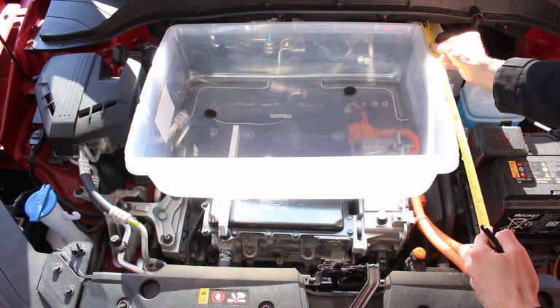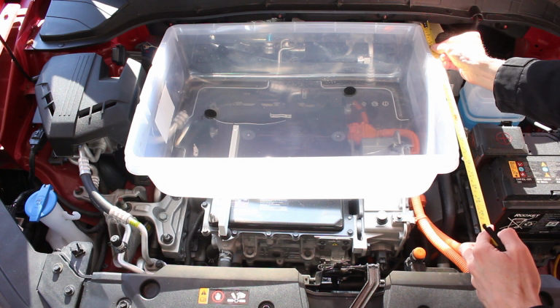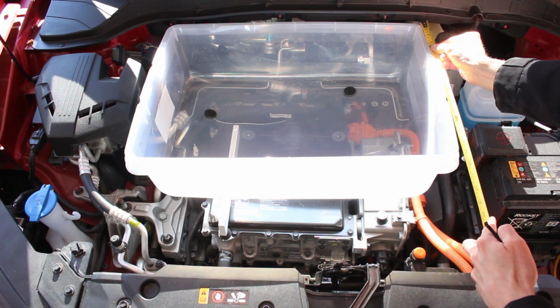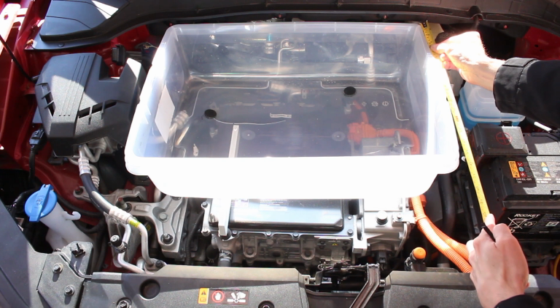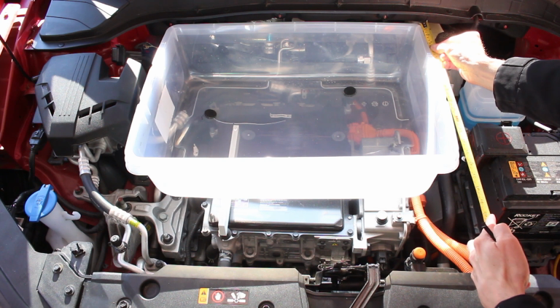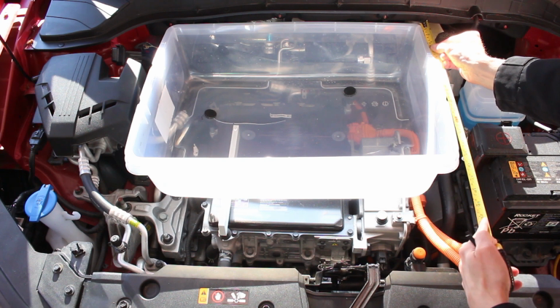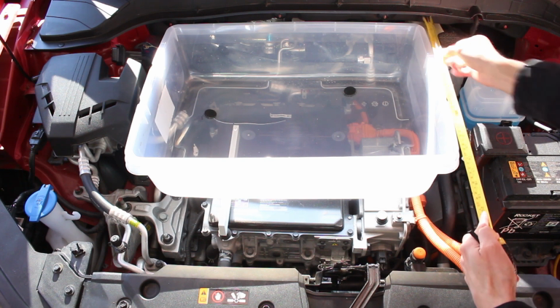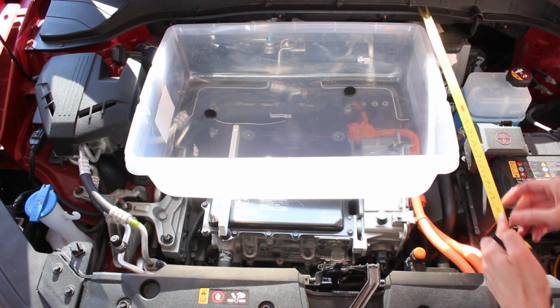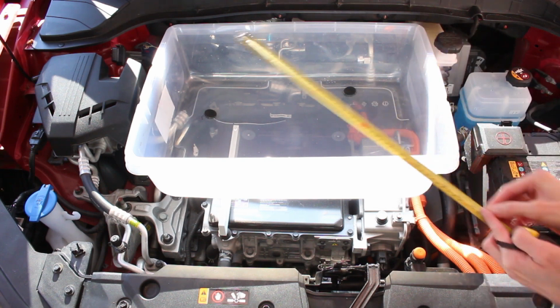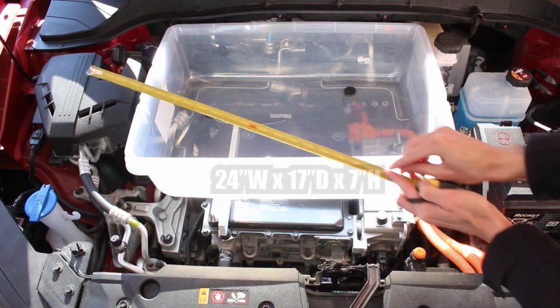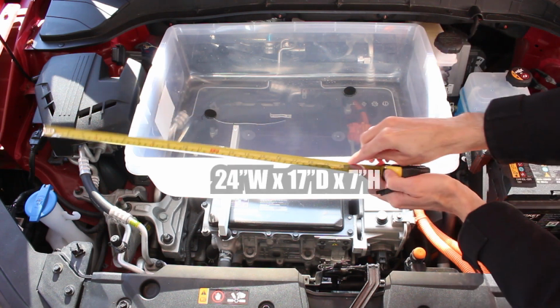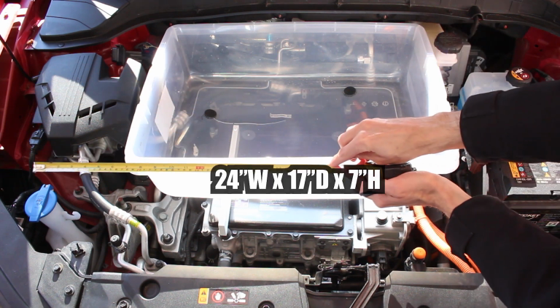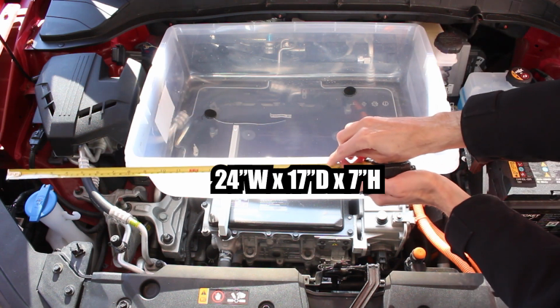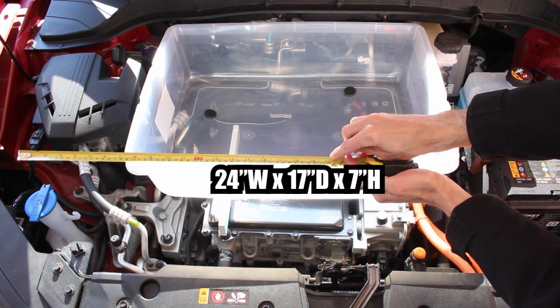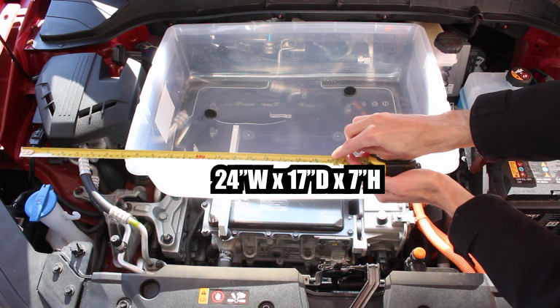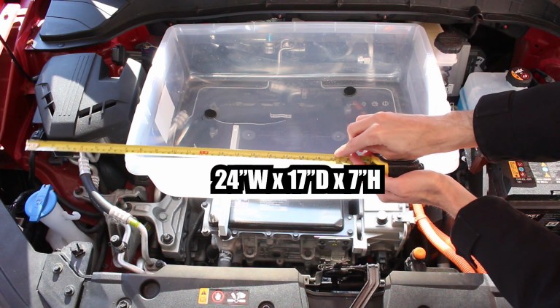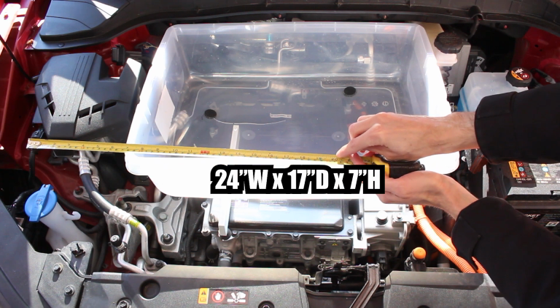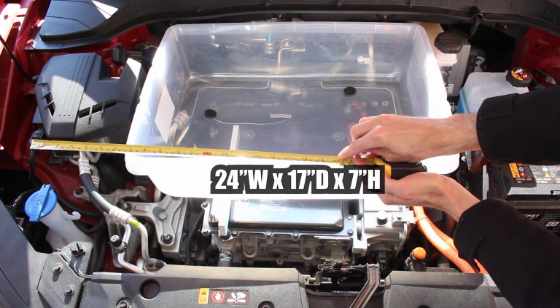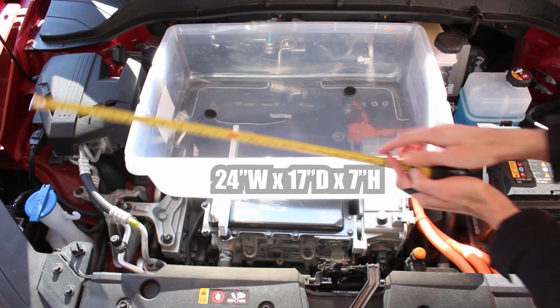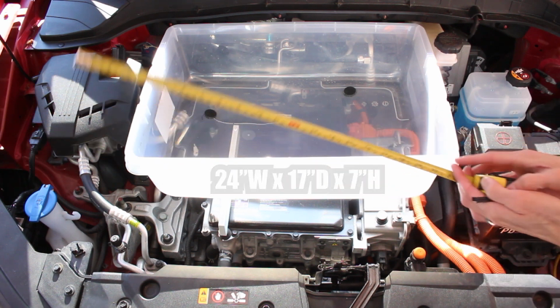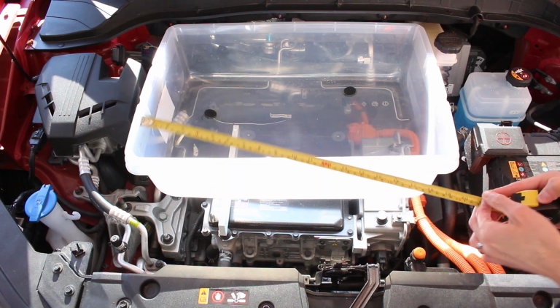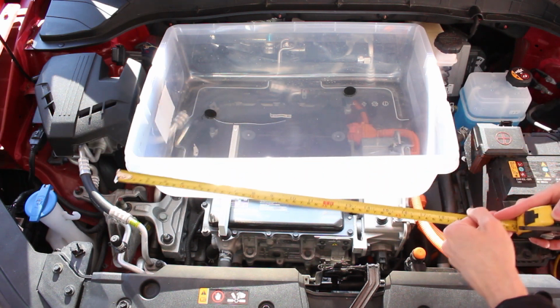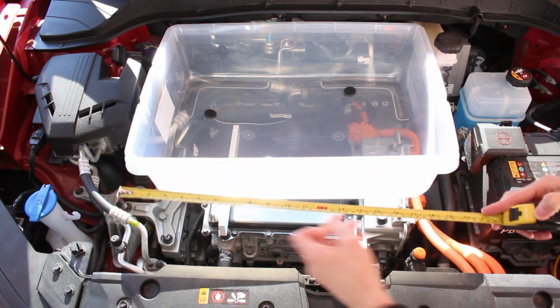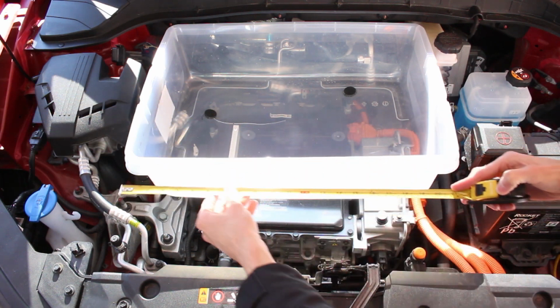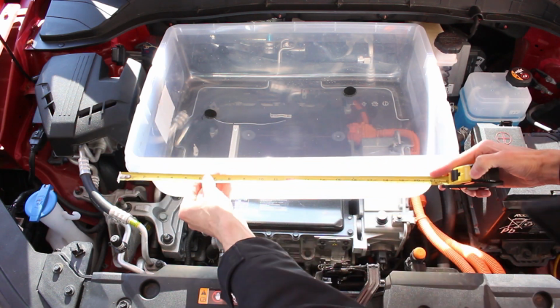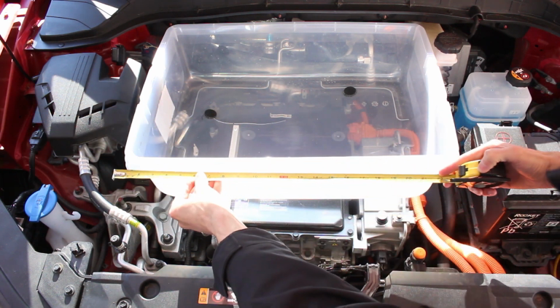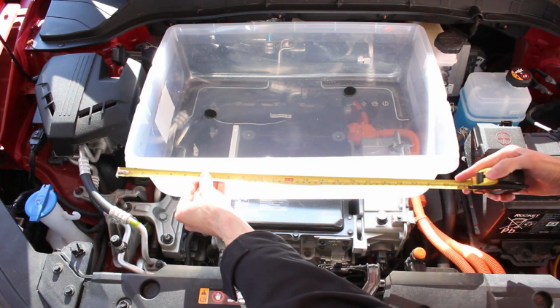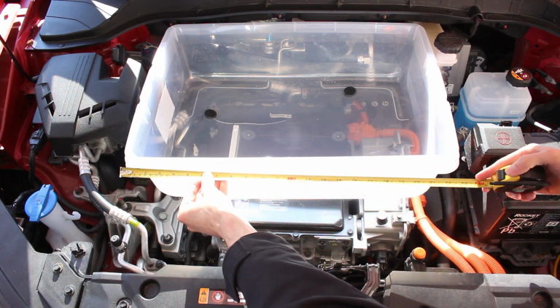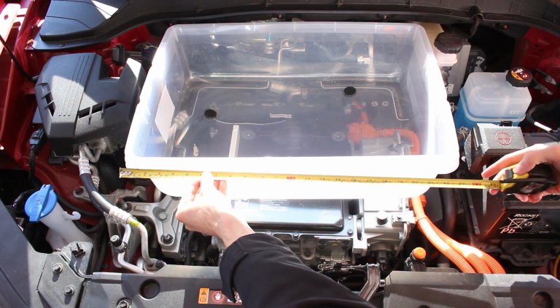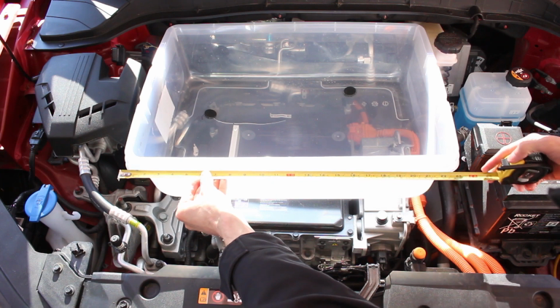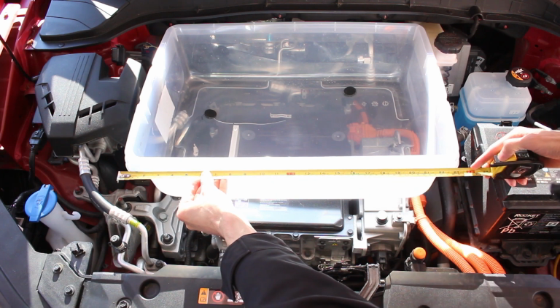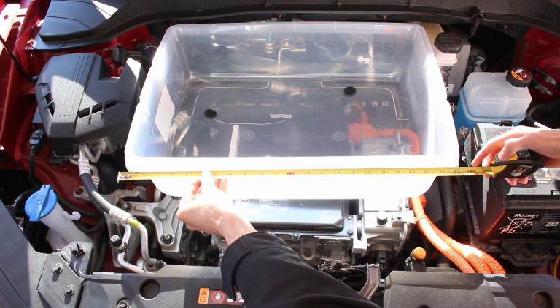Here in Canada, I found this clear hefty tote at Lowe's. It measures 24 inches wide, 17 deep, and 7 high. But if you could actually manage to find one that's 20 inches deep, it'll easily fit.